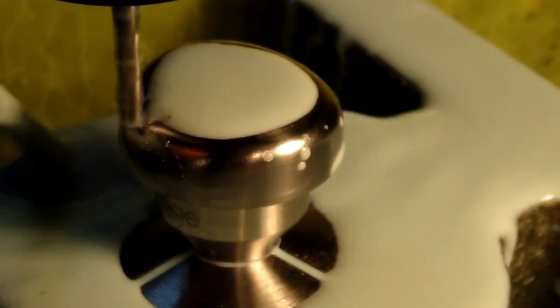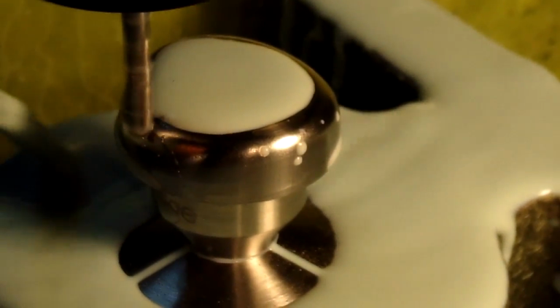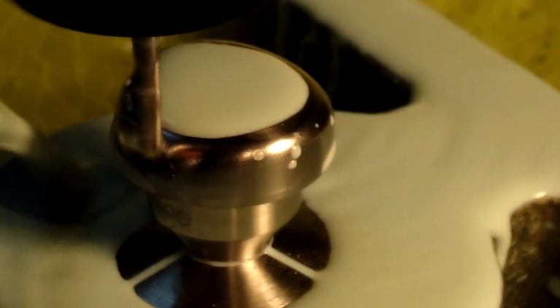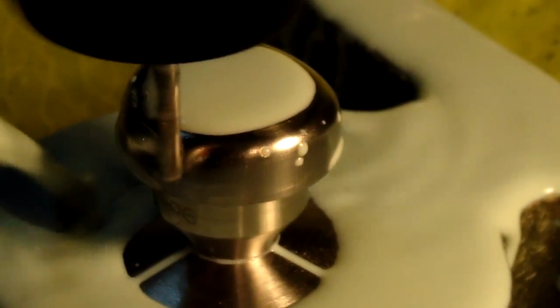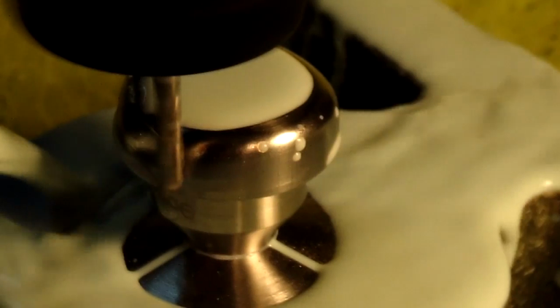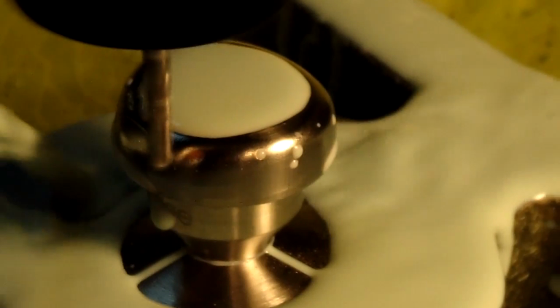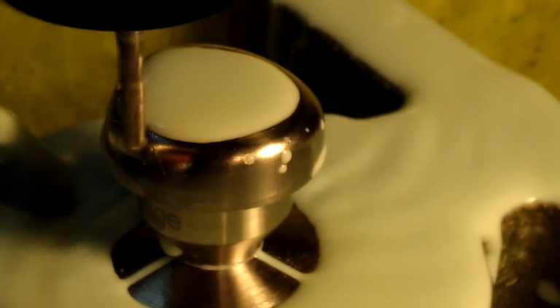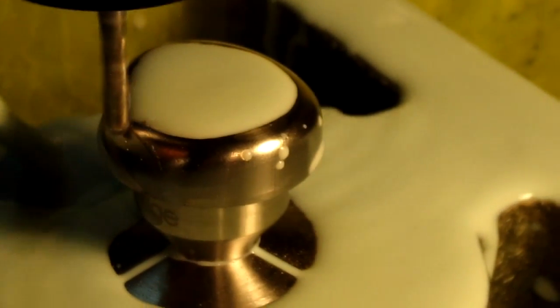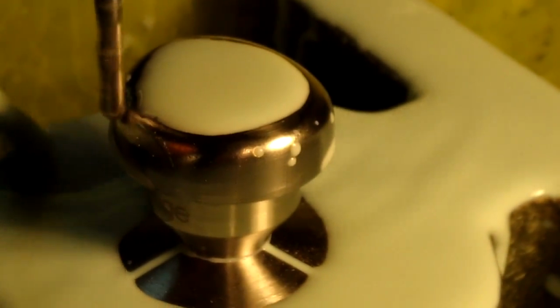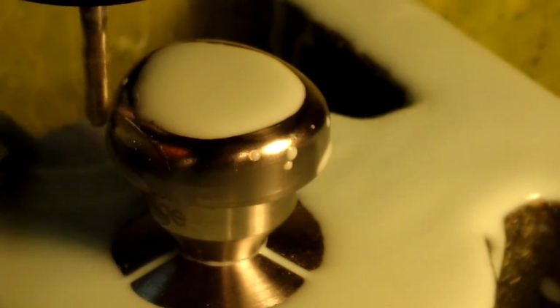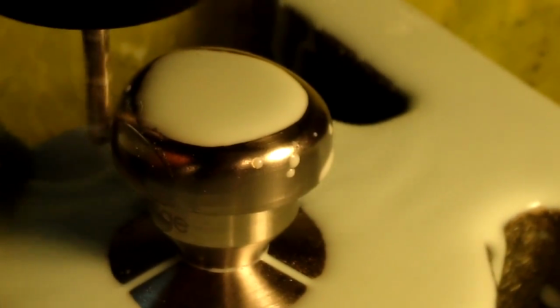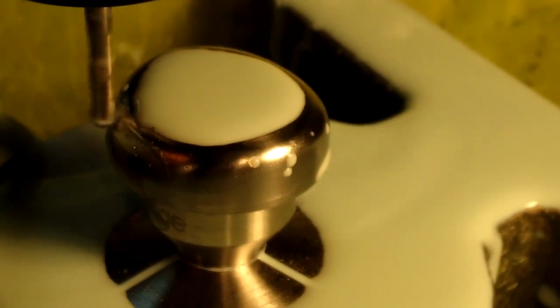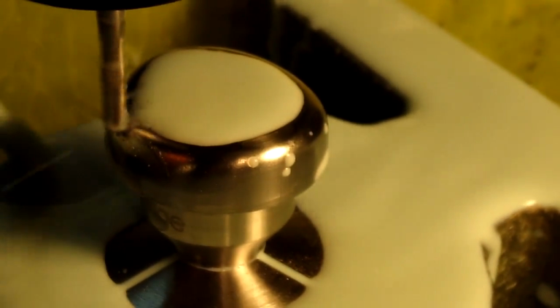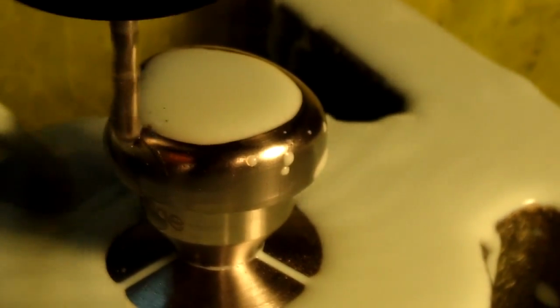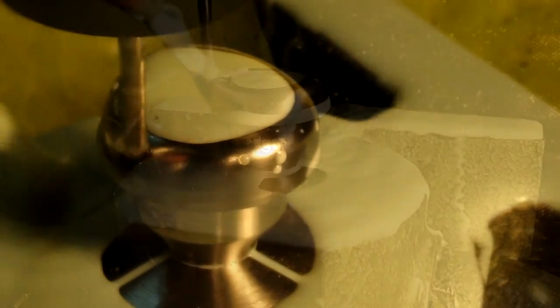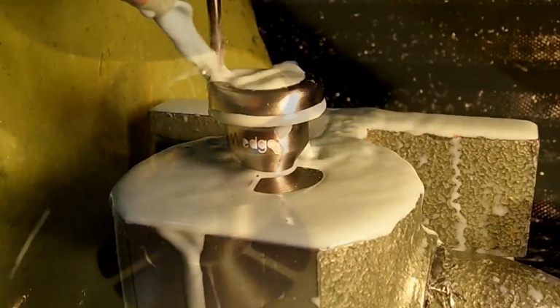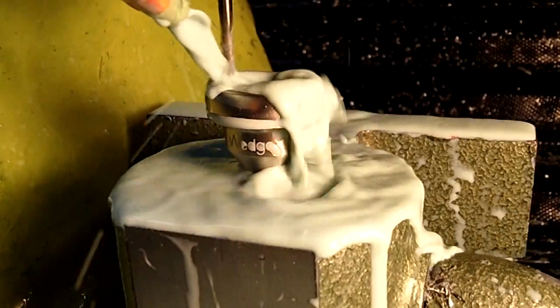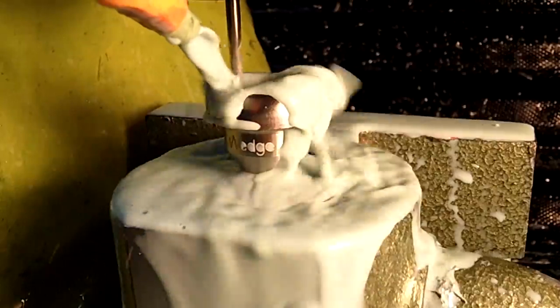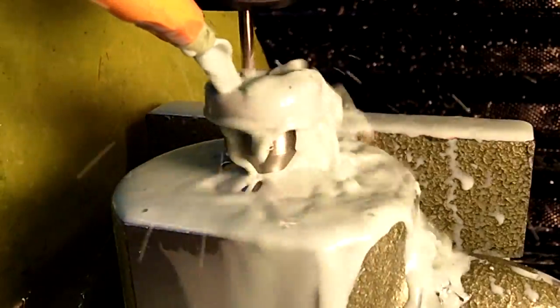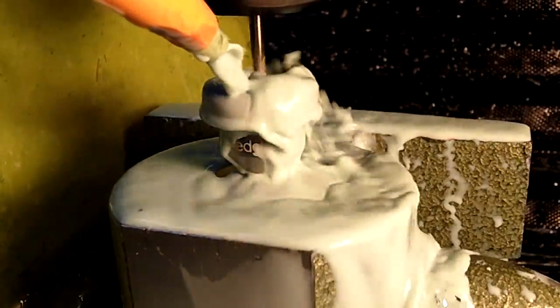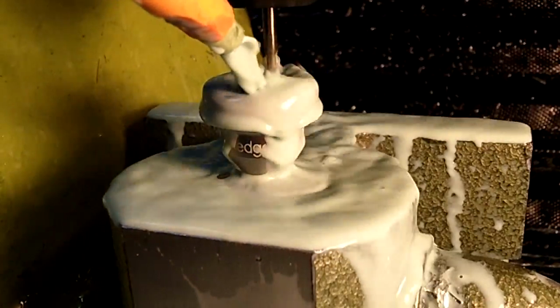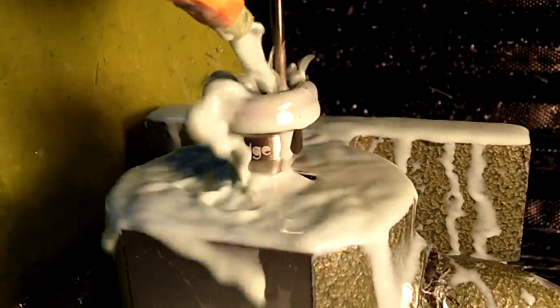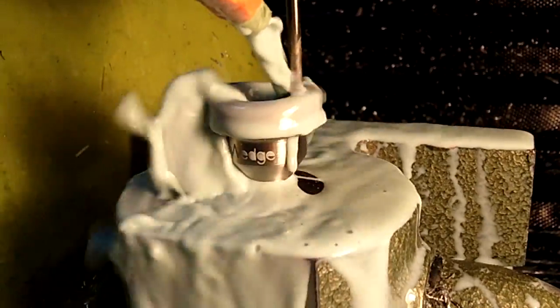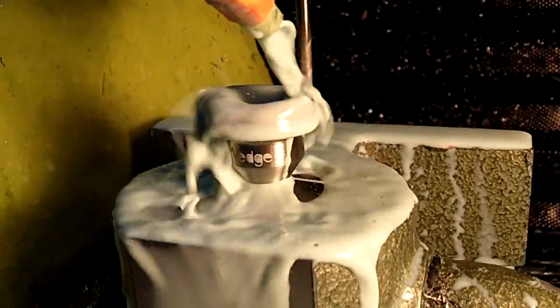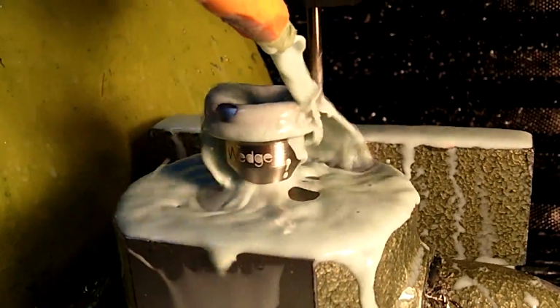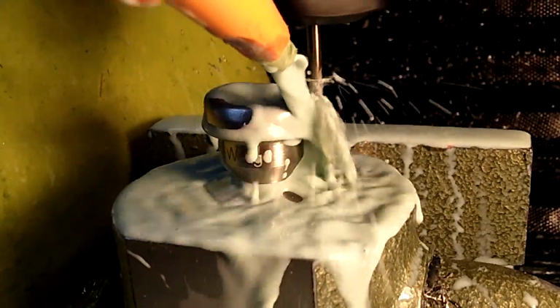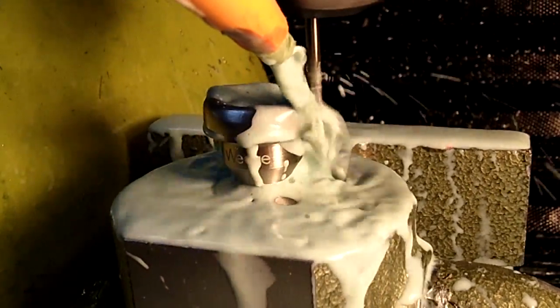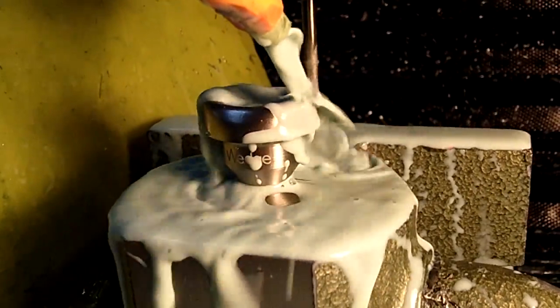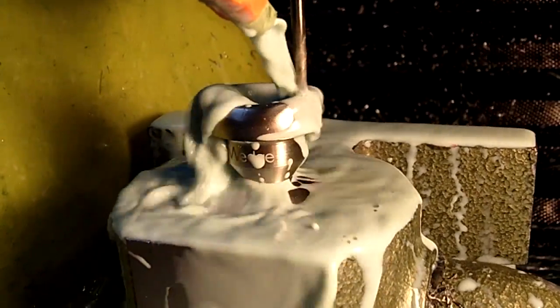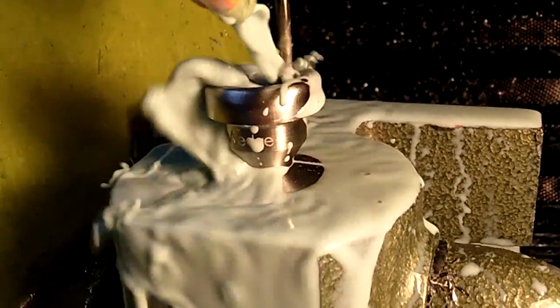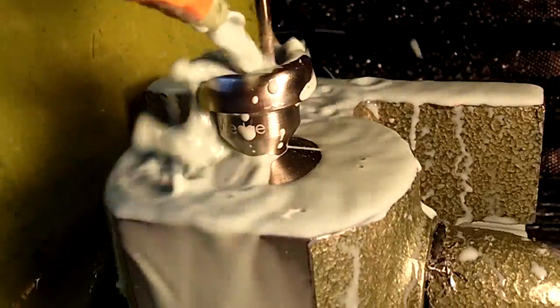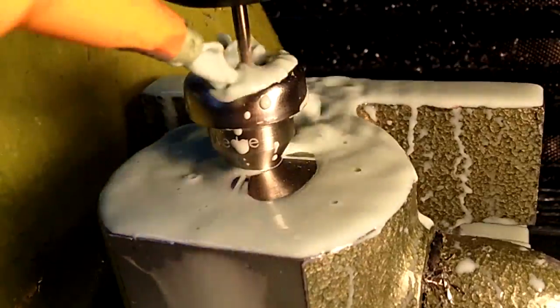This is the second cut. The second, or finishing cut, is made with a 1/8 inch 2-flute ball nose end mill, again with flood coolant.